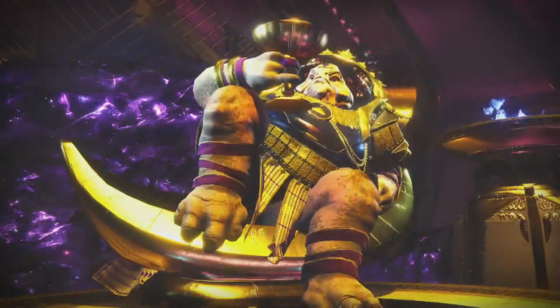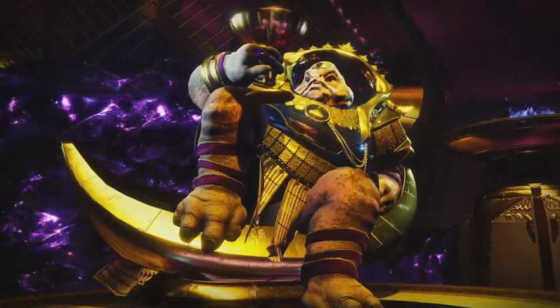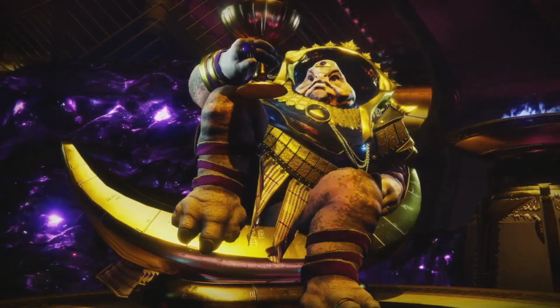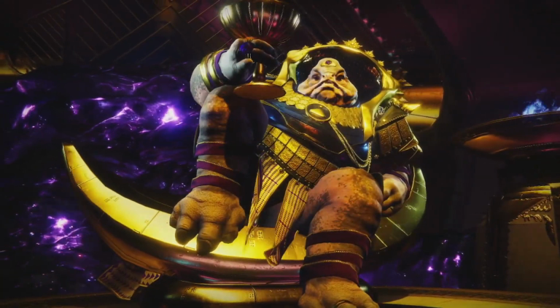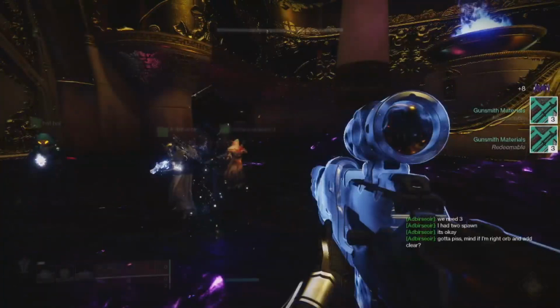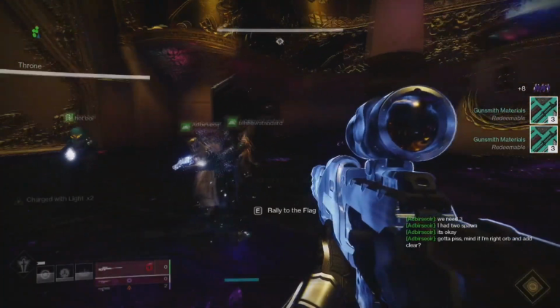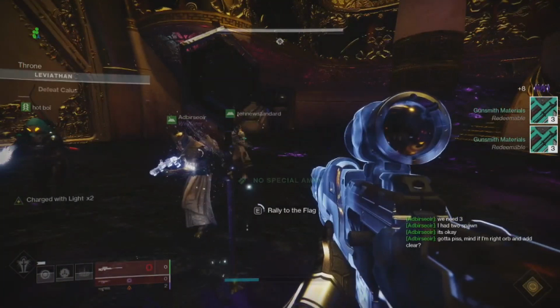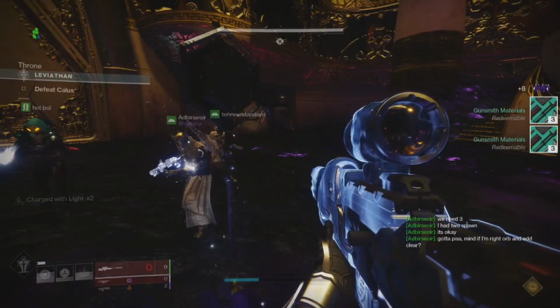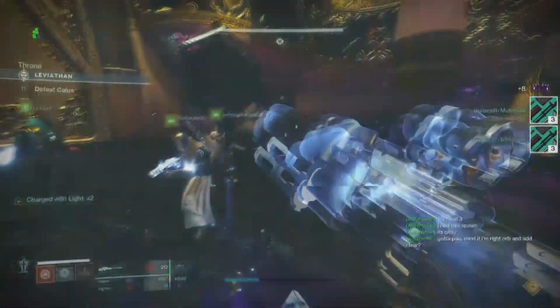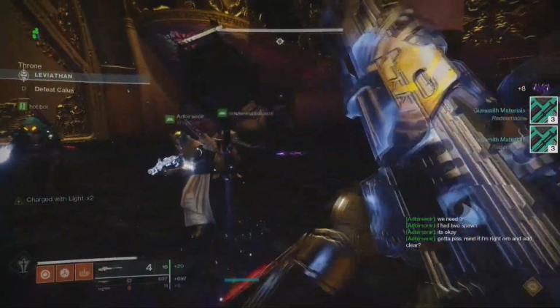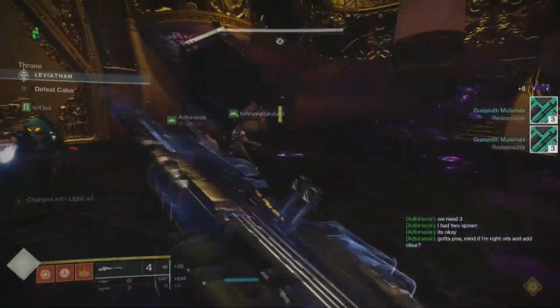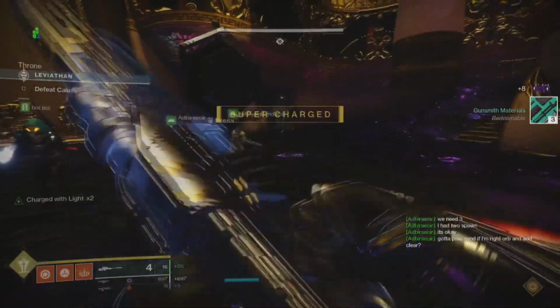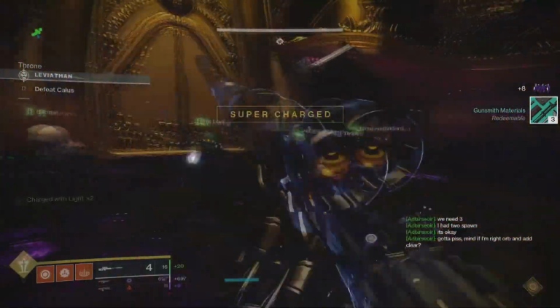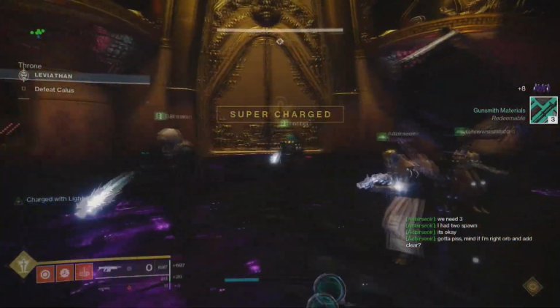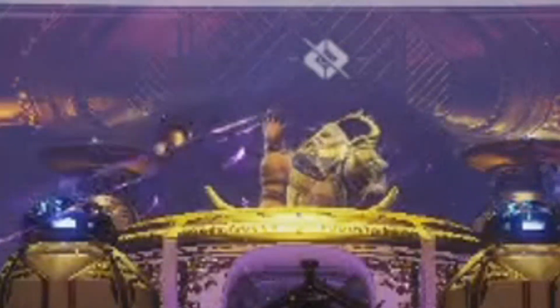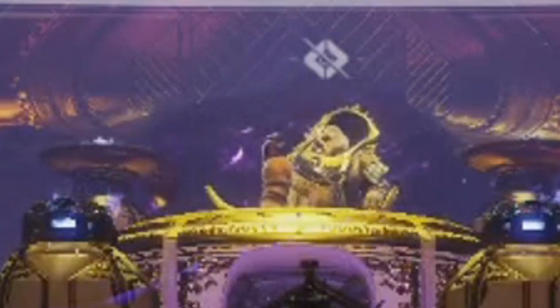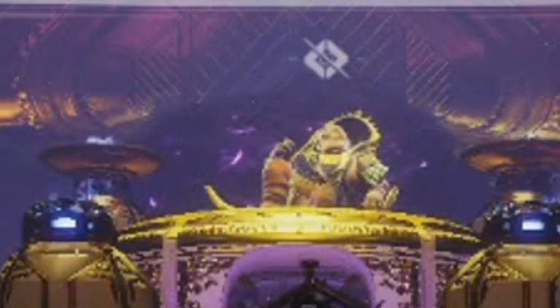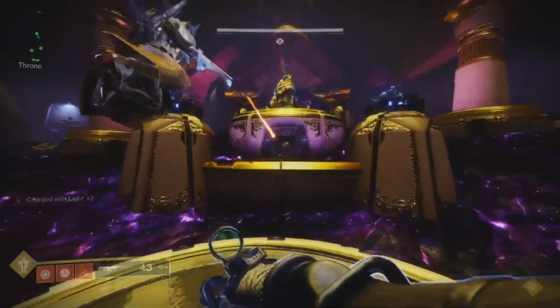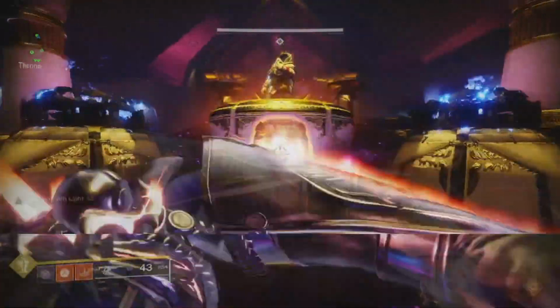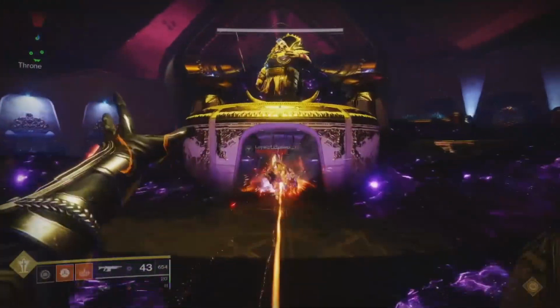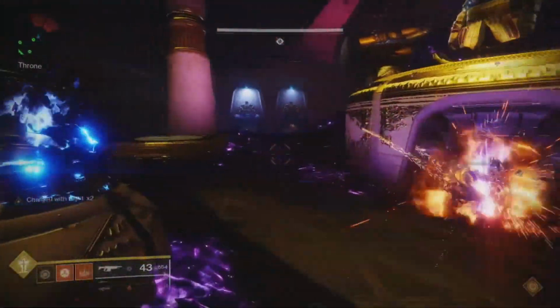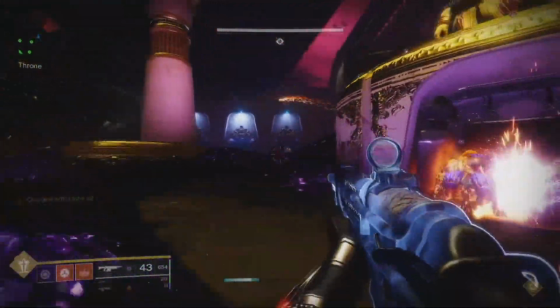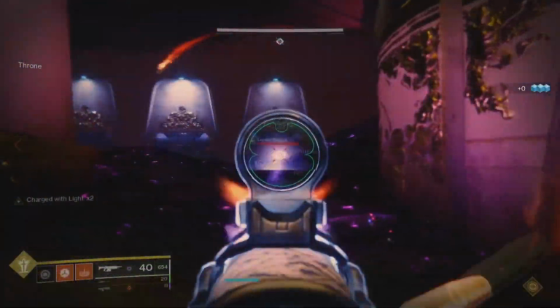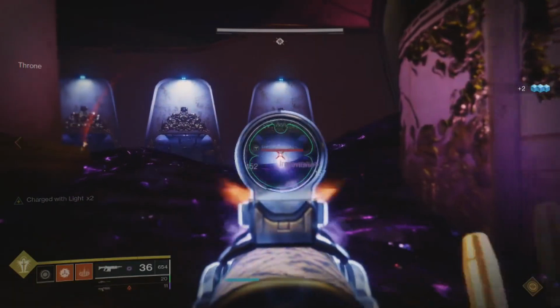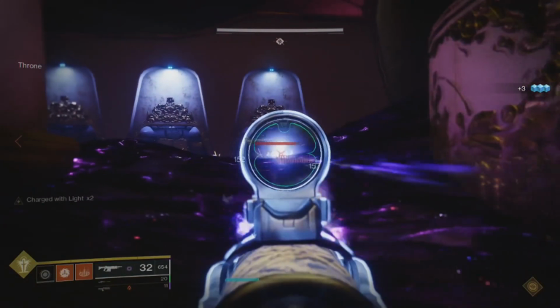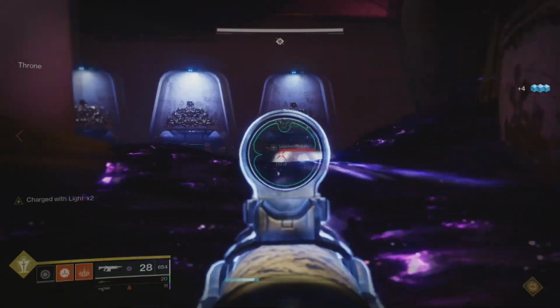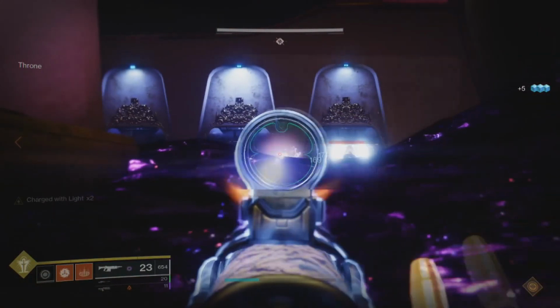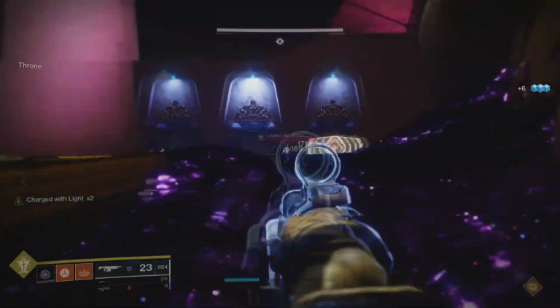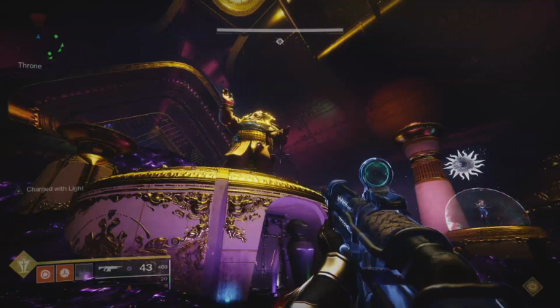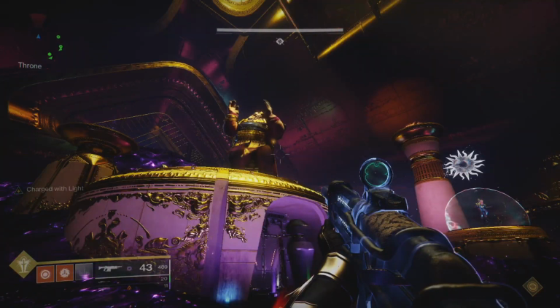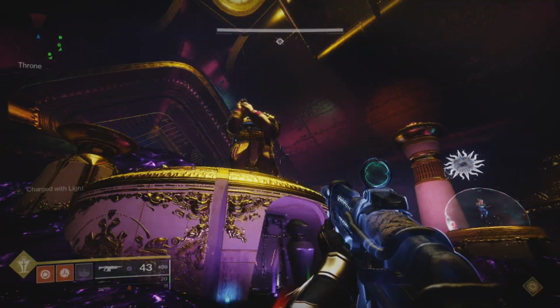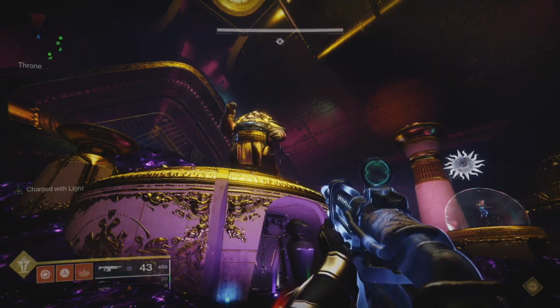Welcome to Emperor Calus' Royal Chambers. For this encounter, you'll need to split your team into two teams of three — one team in Void Room and one team in Throne Room. To start, shoot the cup out of Calus' hand. Once that happens, ads will start pouring into the room — go ahead and clear them out. Once you've cleared them out, everyone will get teleported to the Void Room.